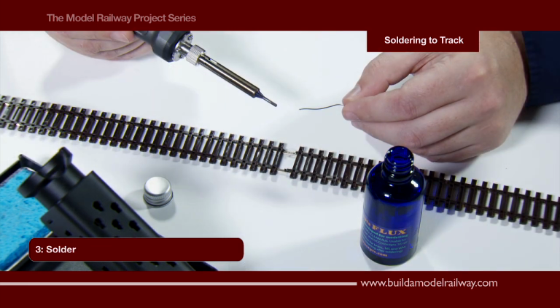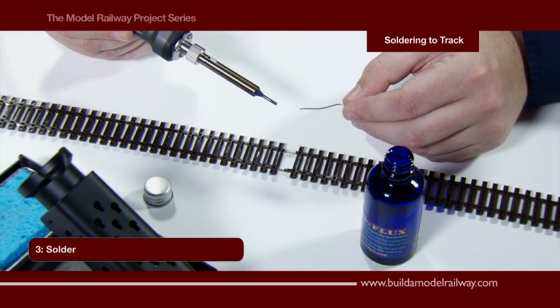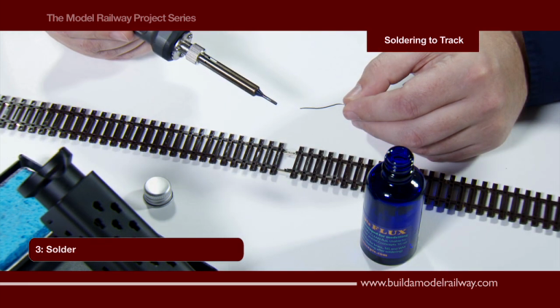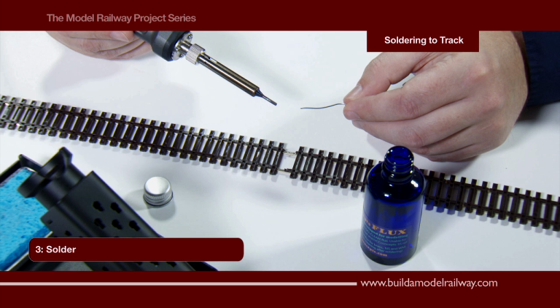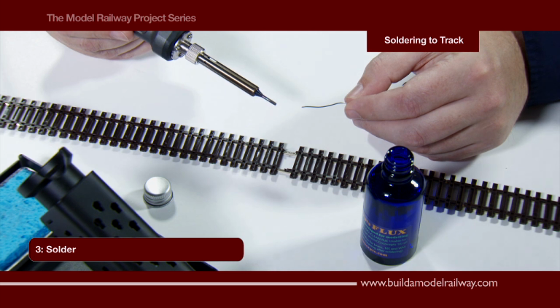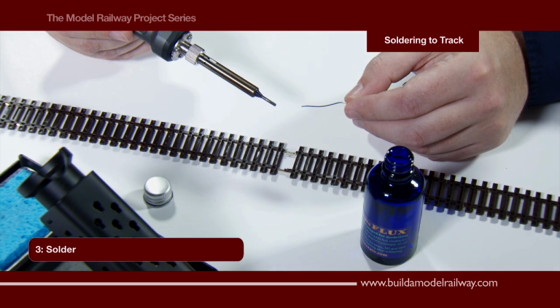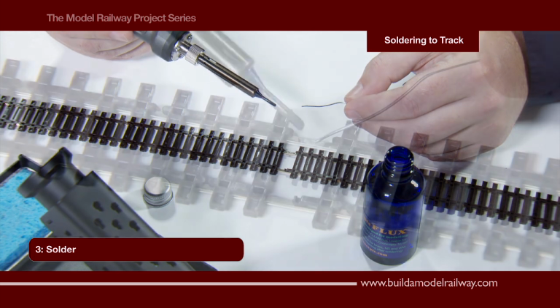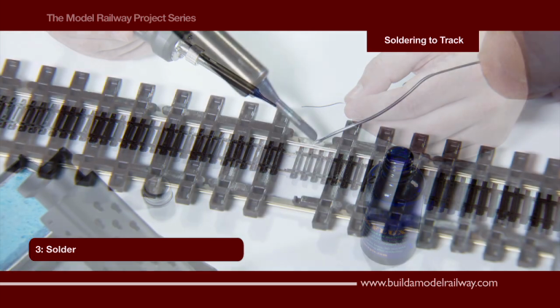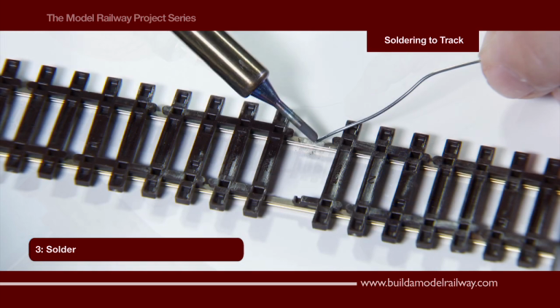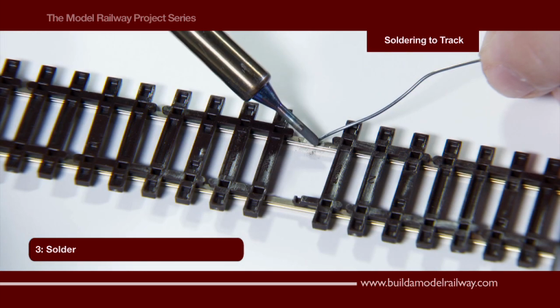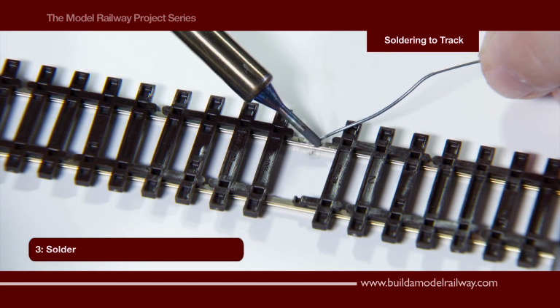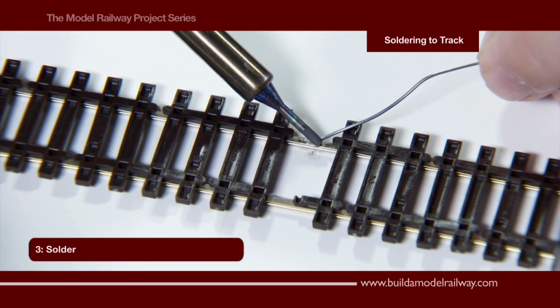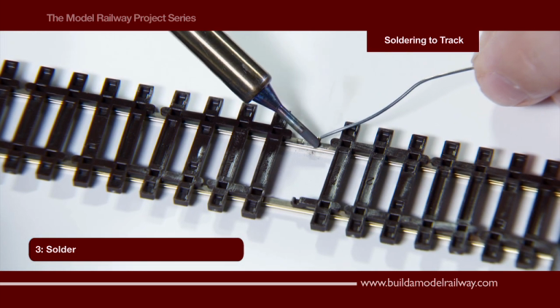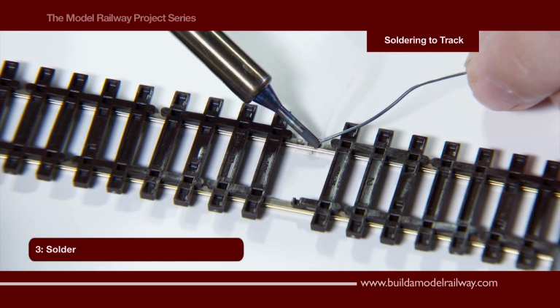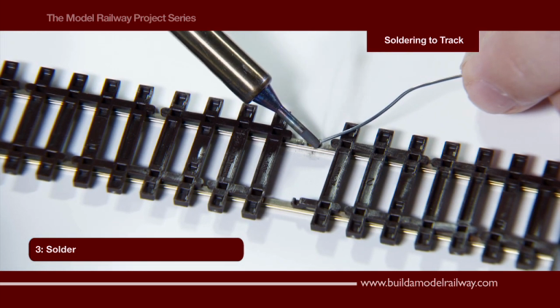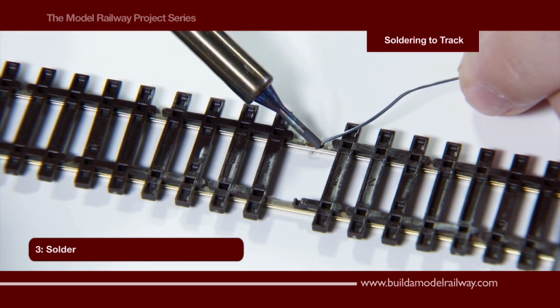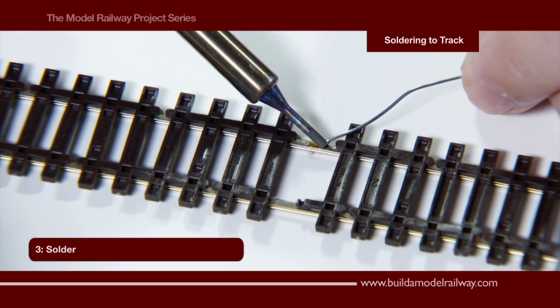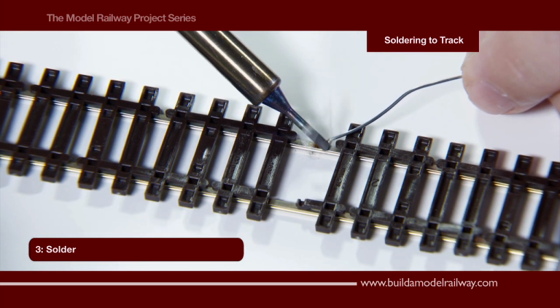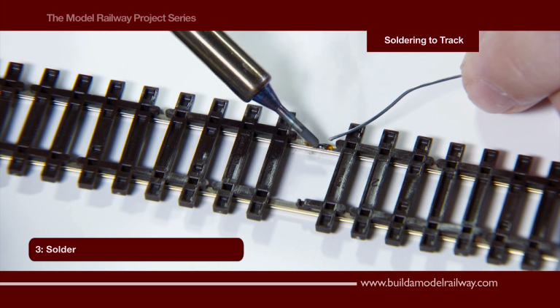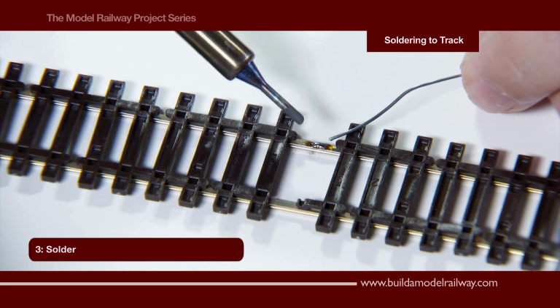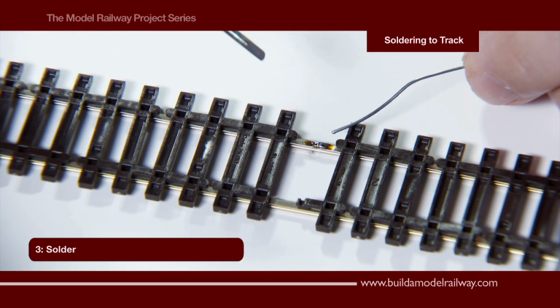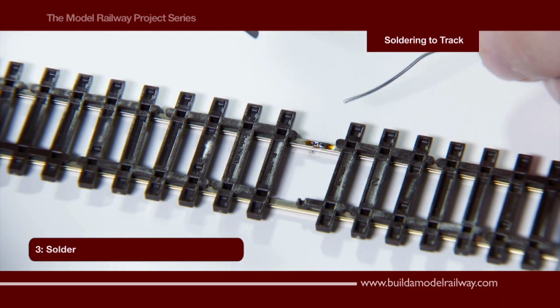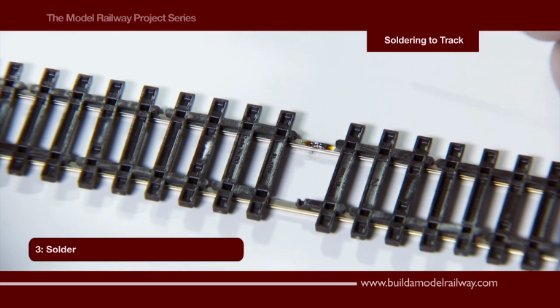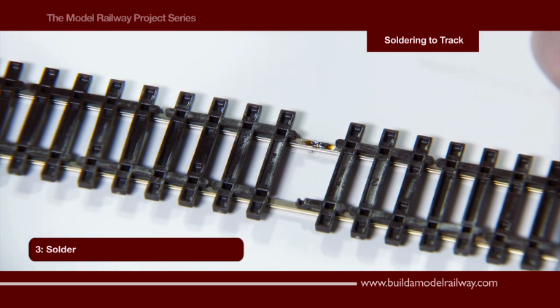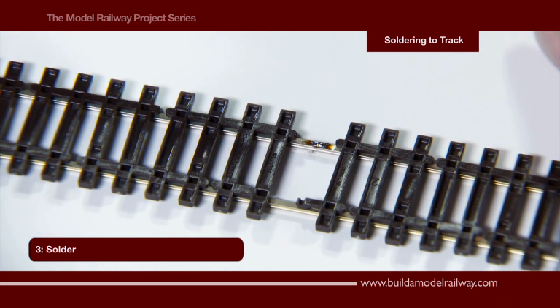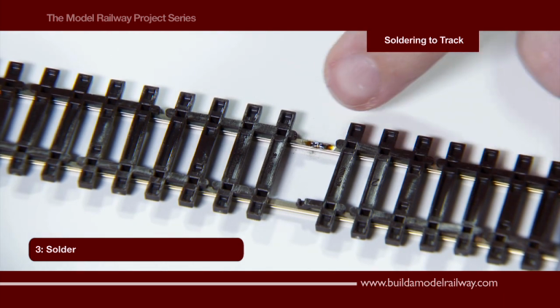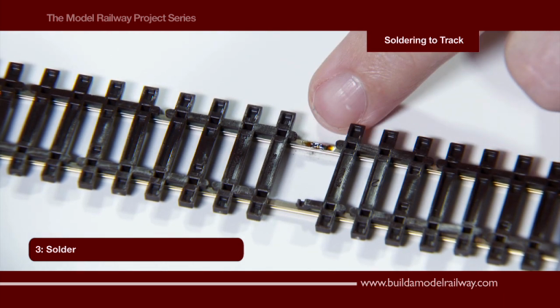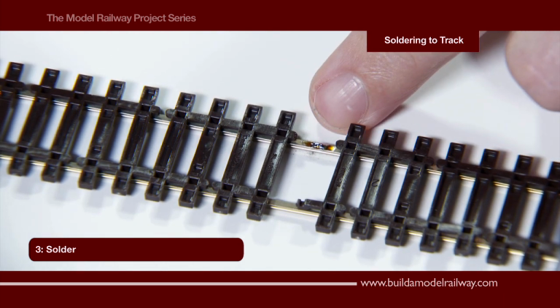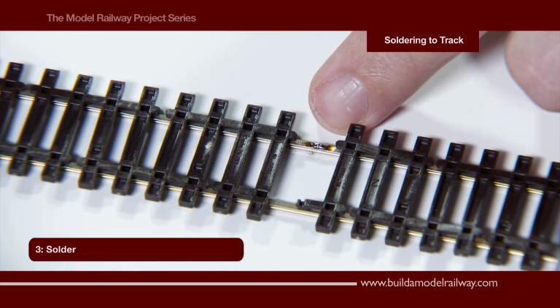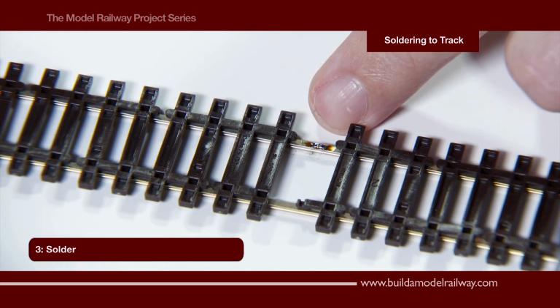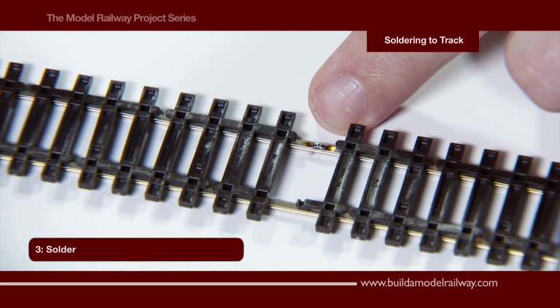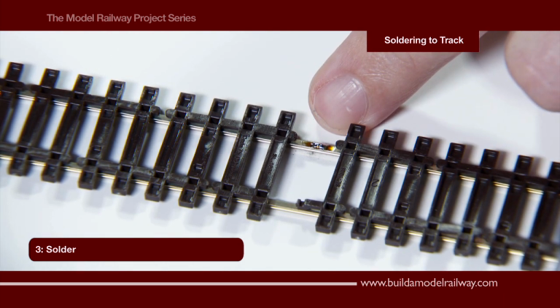We now take the solder and soldering iron, taking the solder to the rail surface and feed the solder in. You can clearly see that the solder has adhered to the rail.